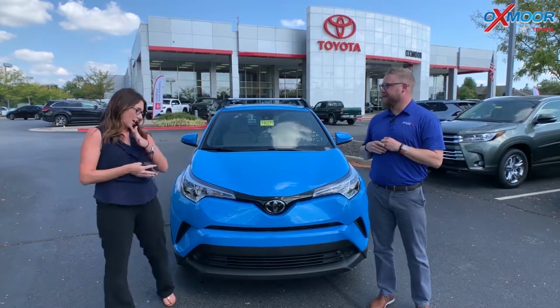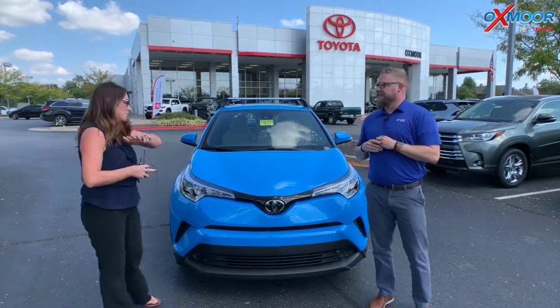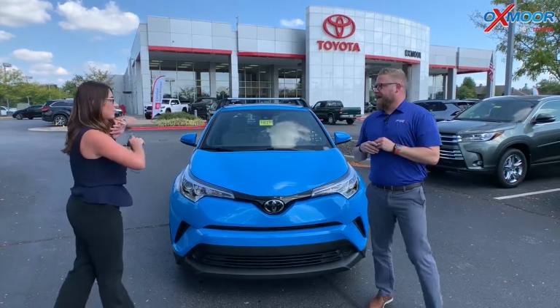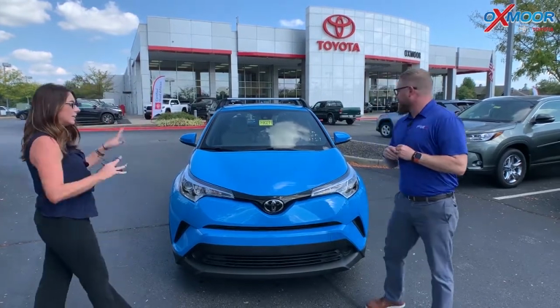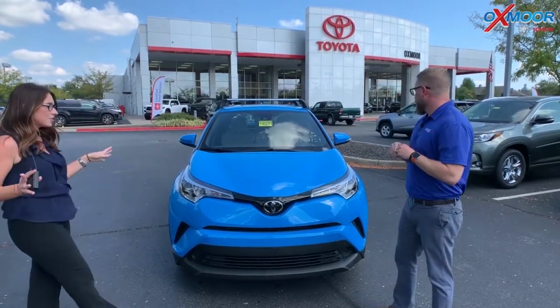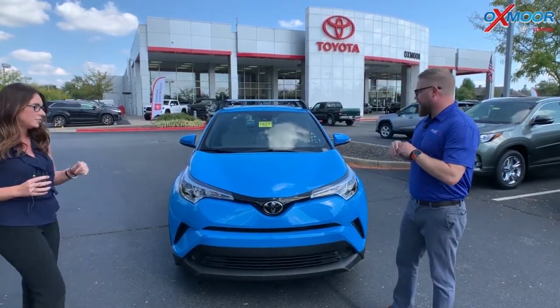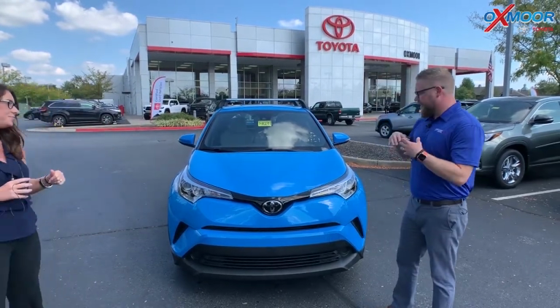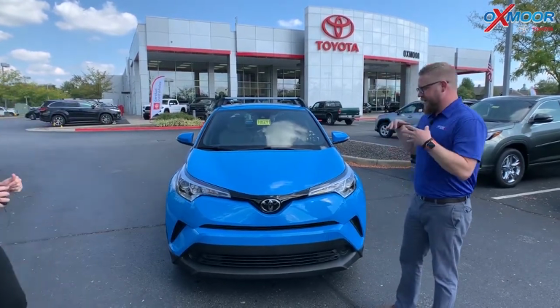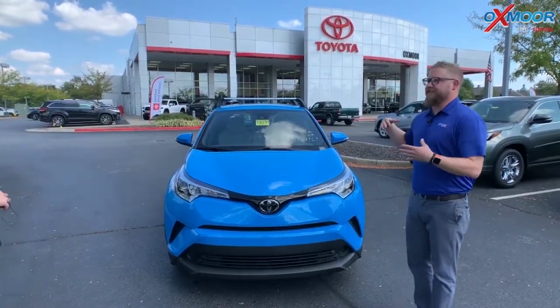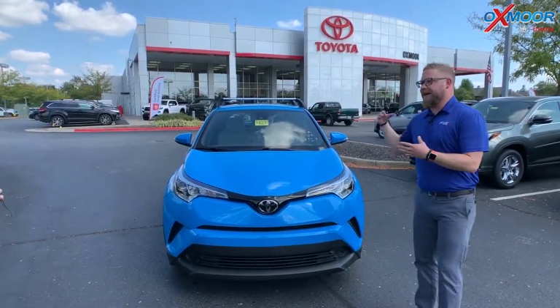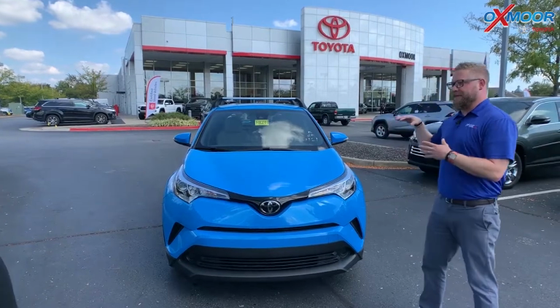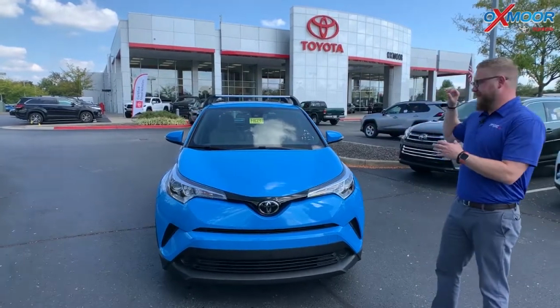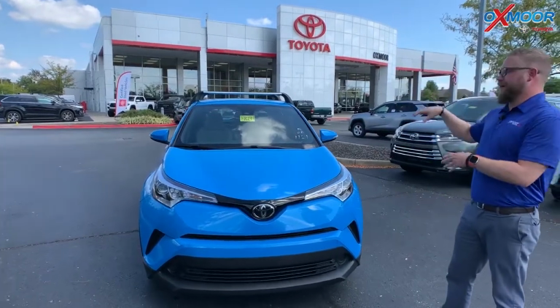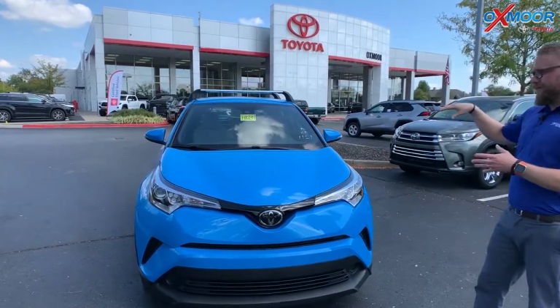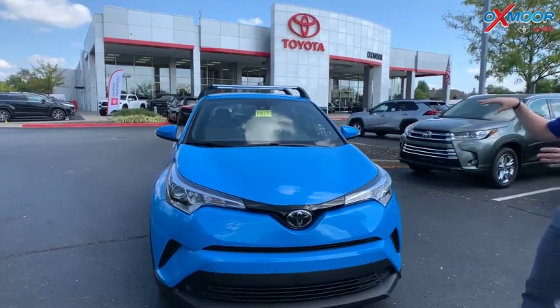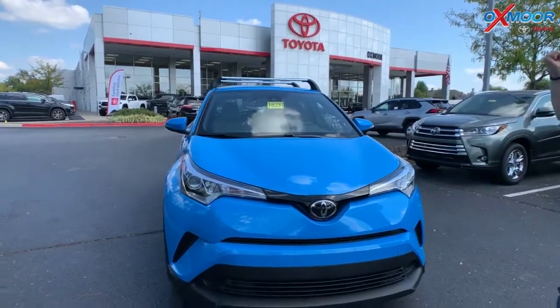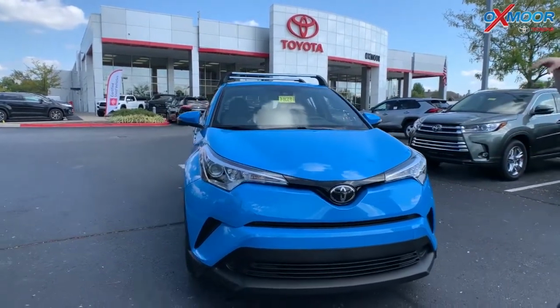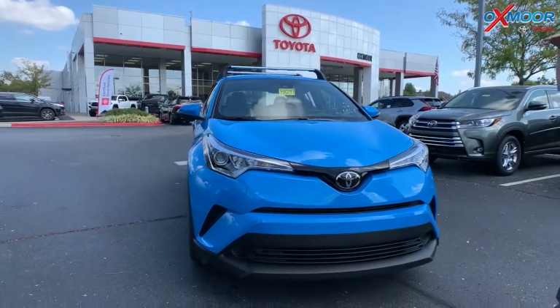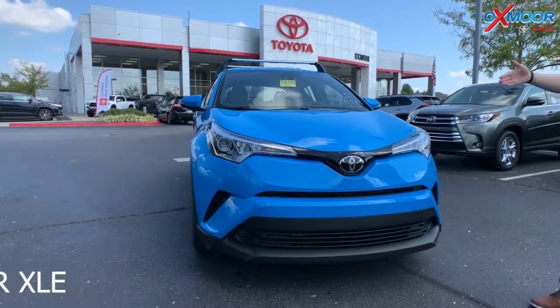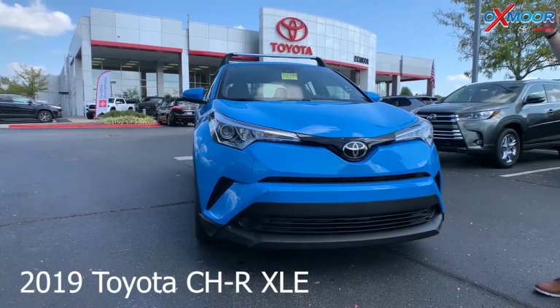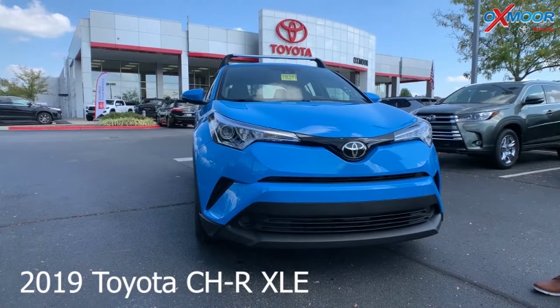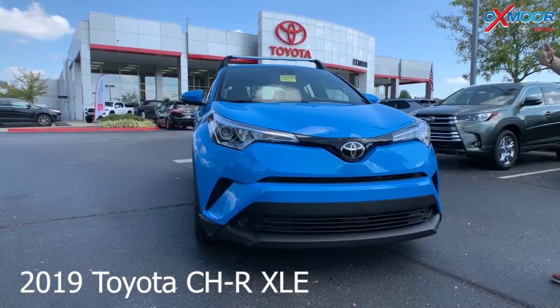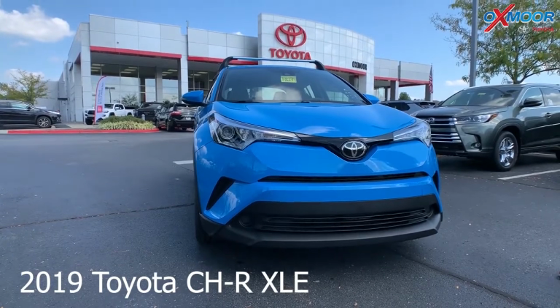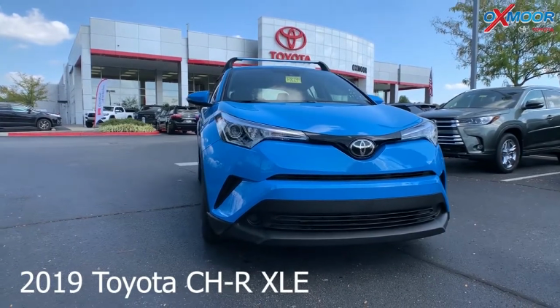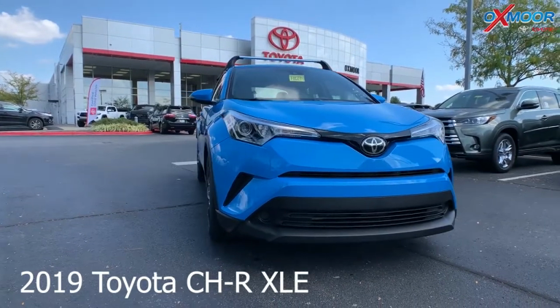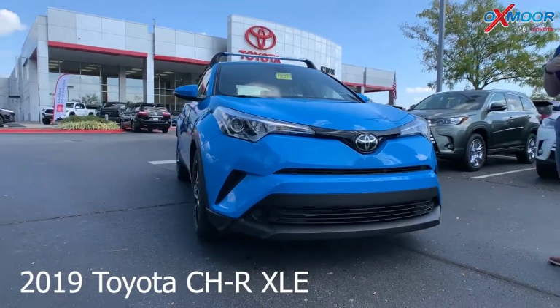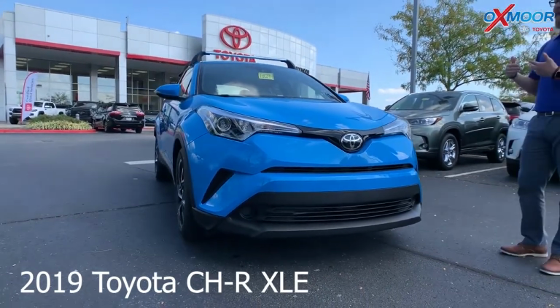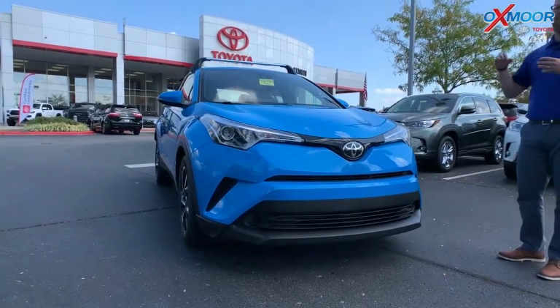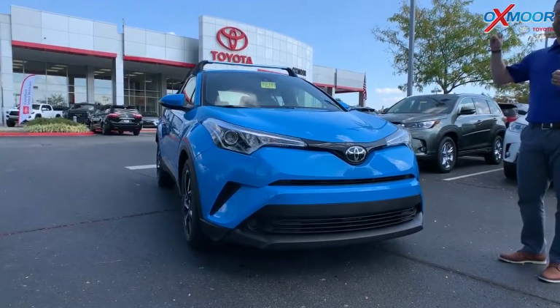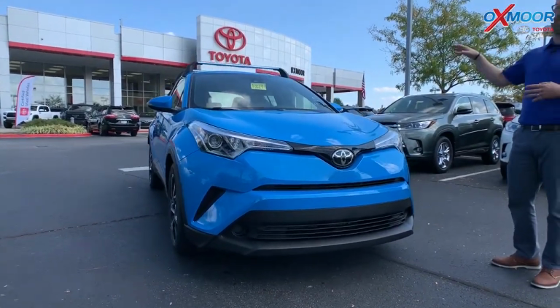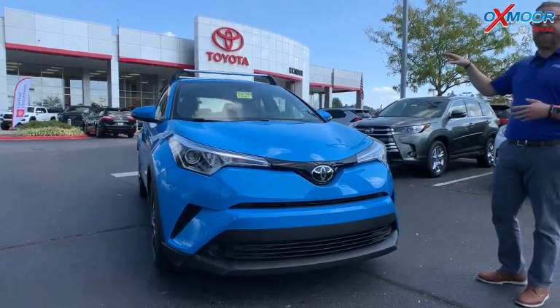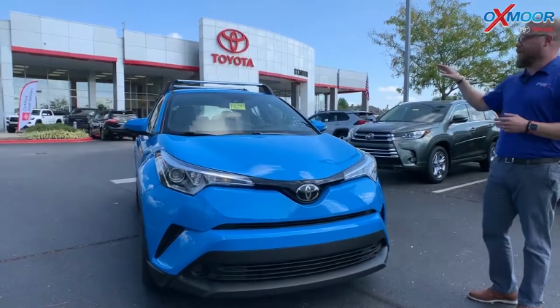All right, so Chuck, tell everybody a little bit about this vehicle. So the C-HR is an eye-catching vehicle anyways, but then you've got it in this great blue flame color. It's got Toyota Safety Sense P — pre-collision, pedestrian detection, lane departure, dynamic radar cruise control, automatic high beams — all of that's standard in all the C-HRs.